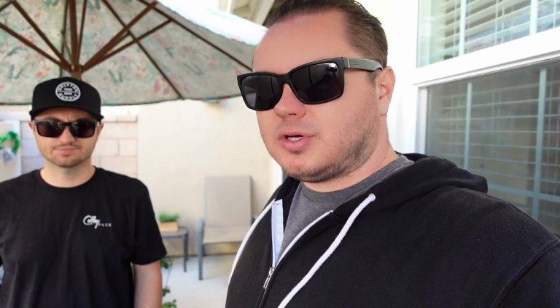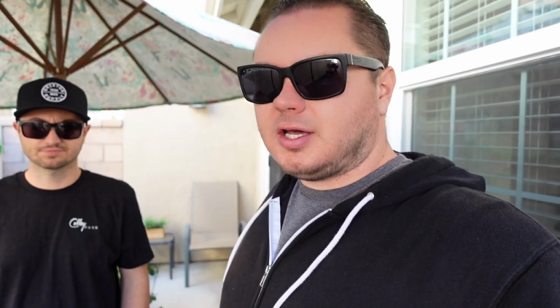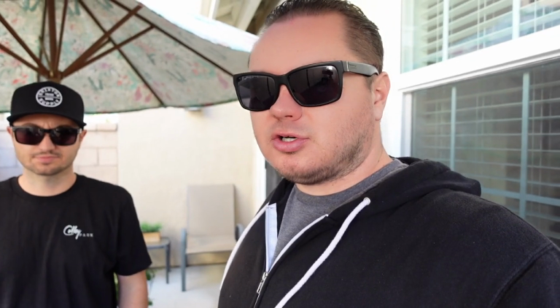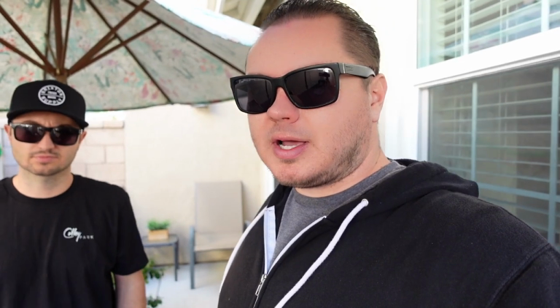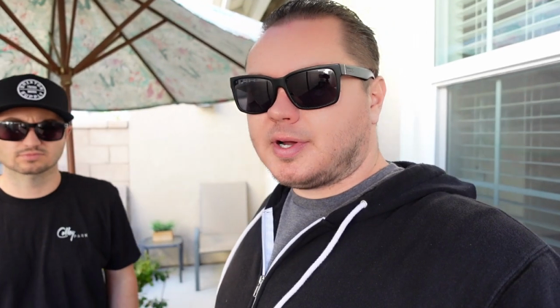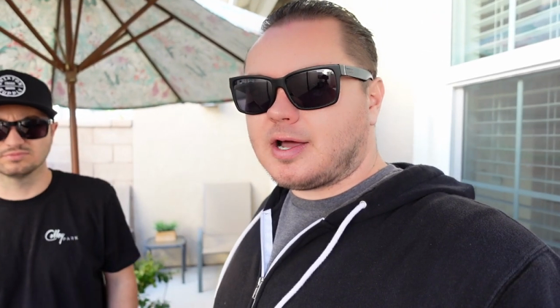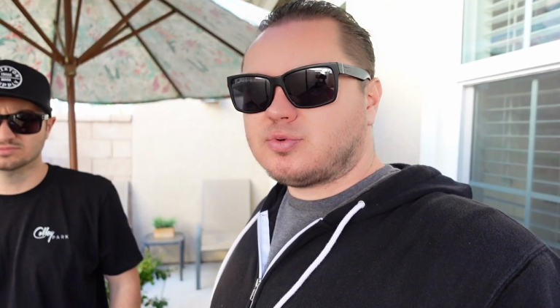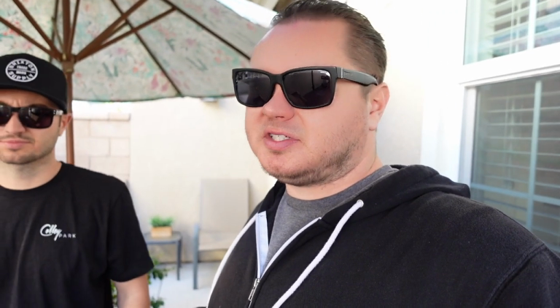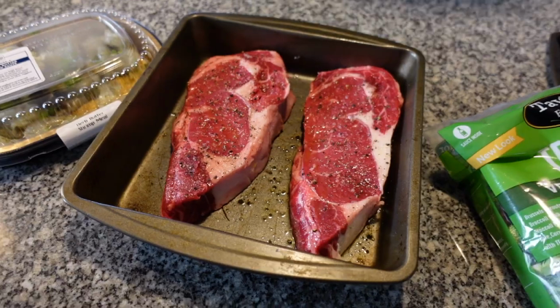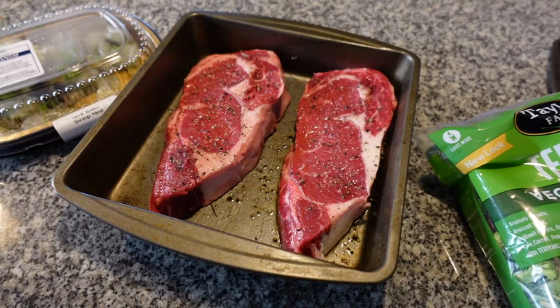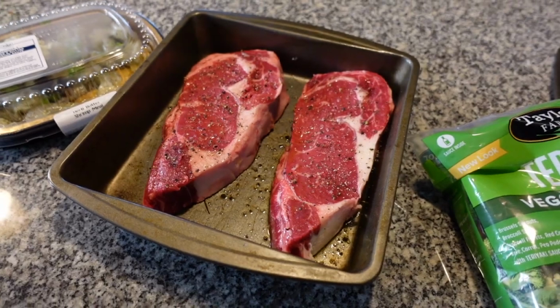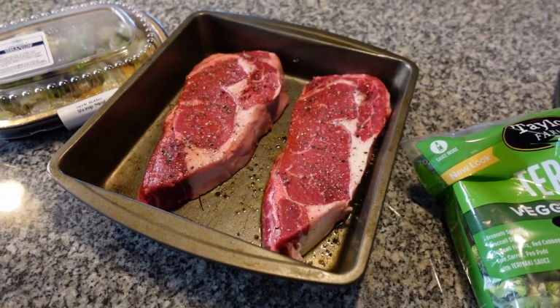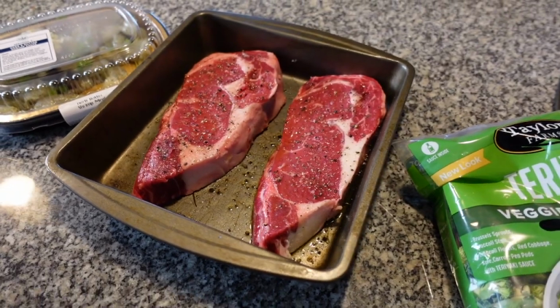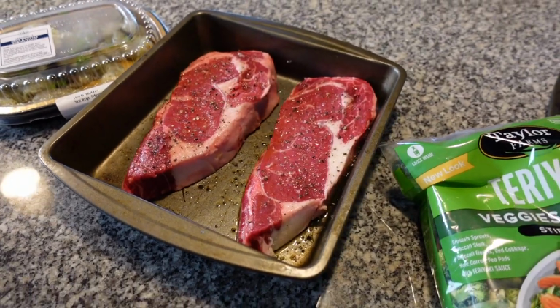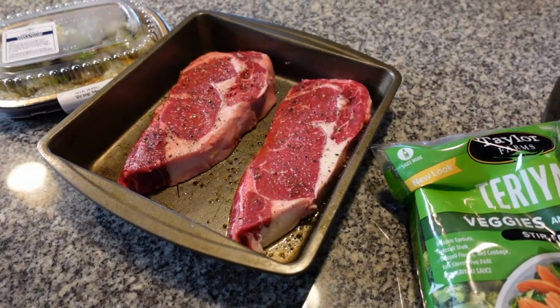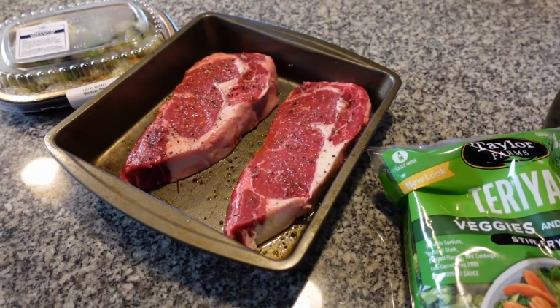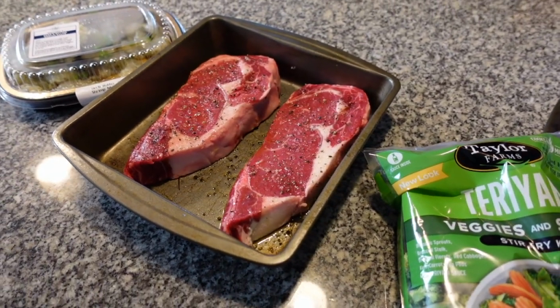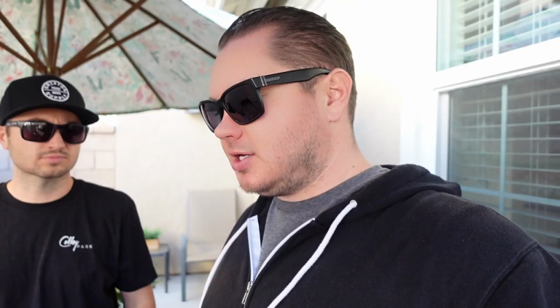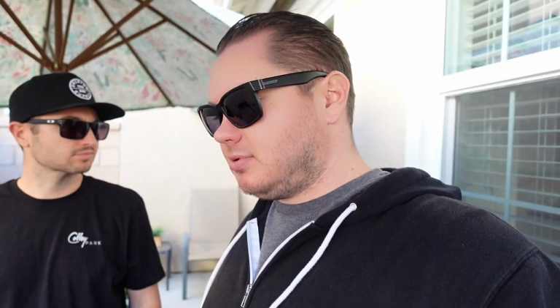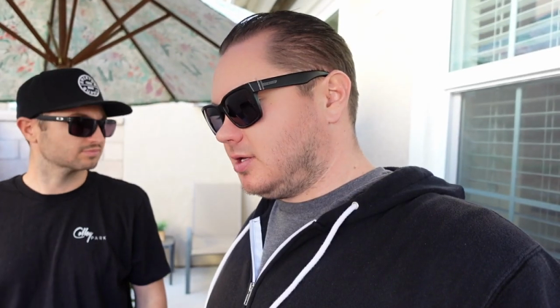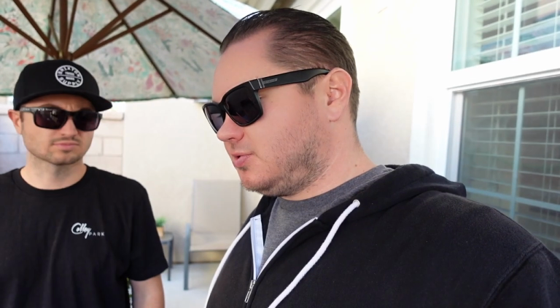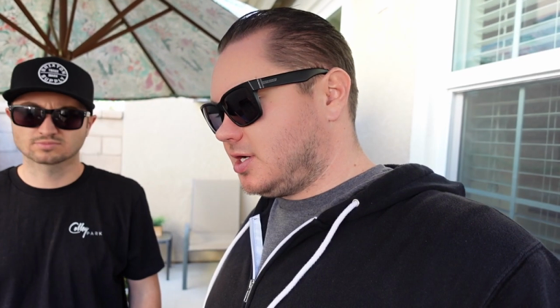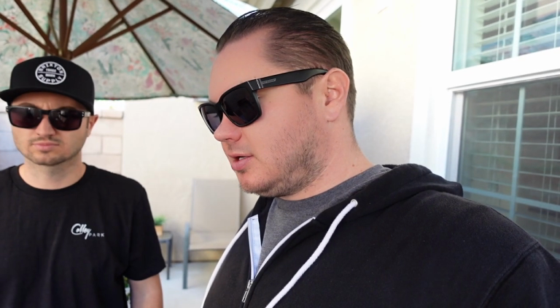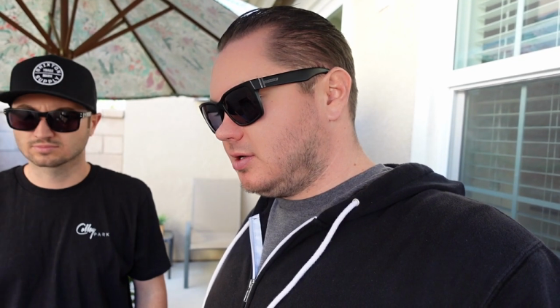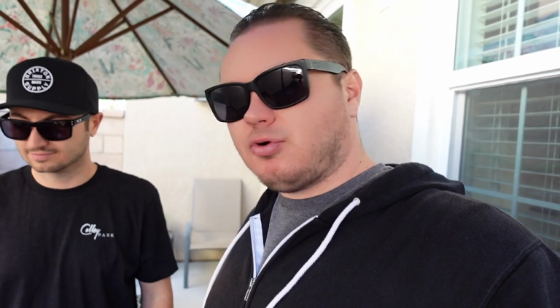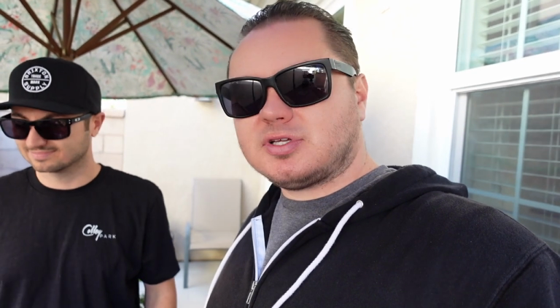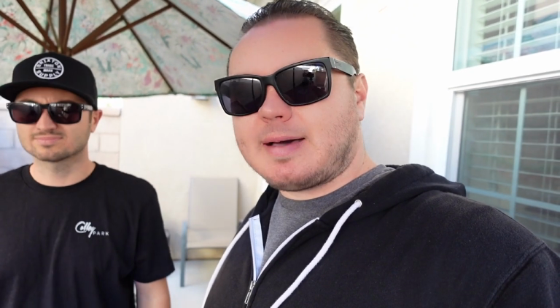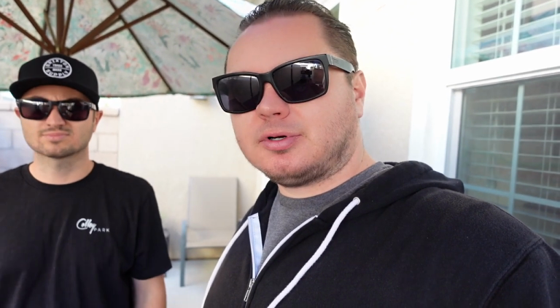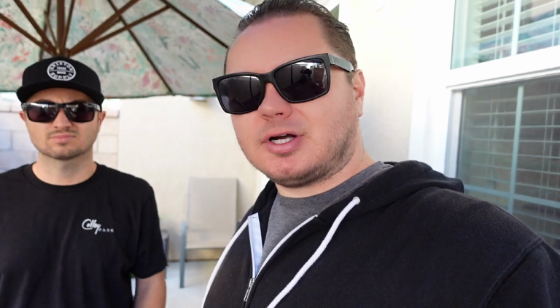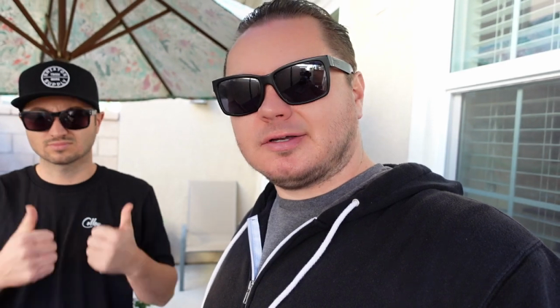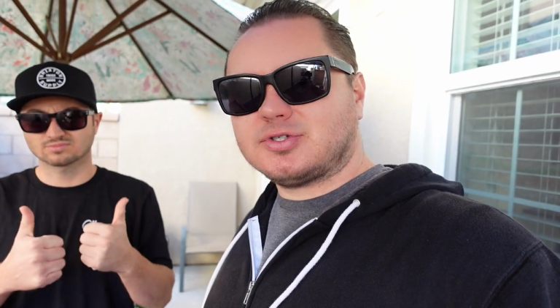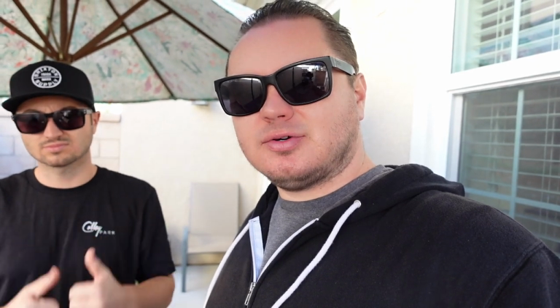So what we got going on now is we have the steaks inside, just kind of getting to room temperature while the griddle's heating up. And as soon as both those things happen, we're going to start cooking, so stay tuned.